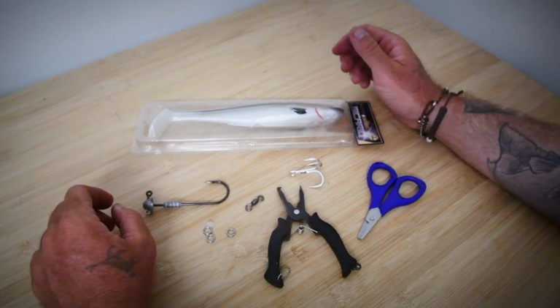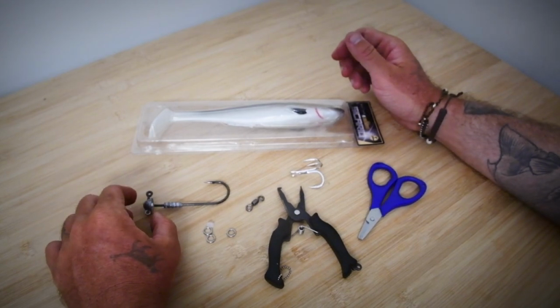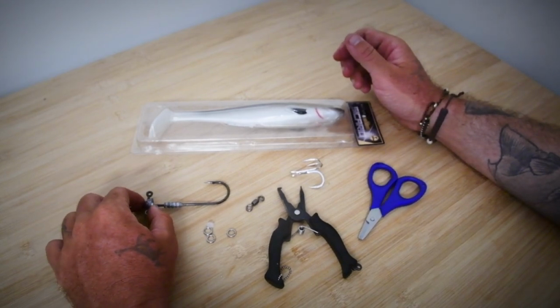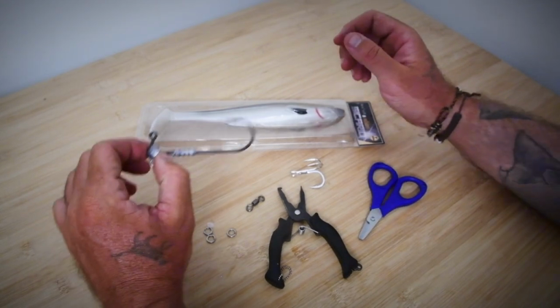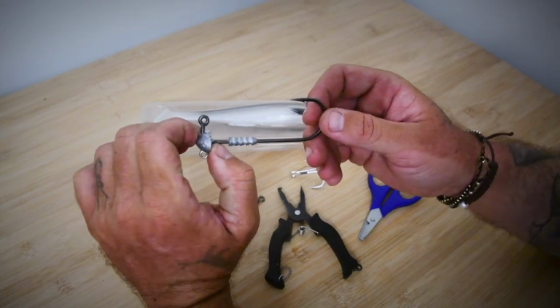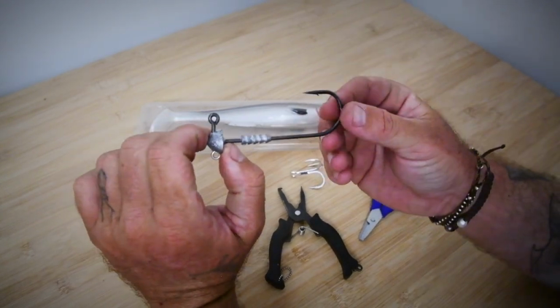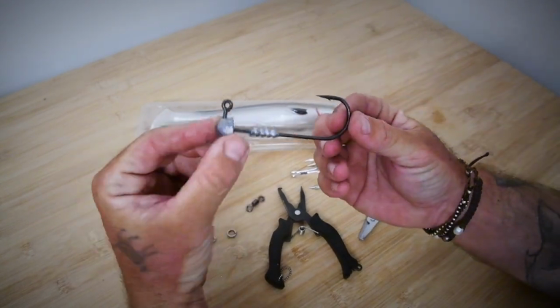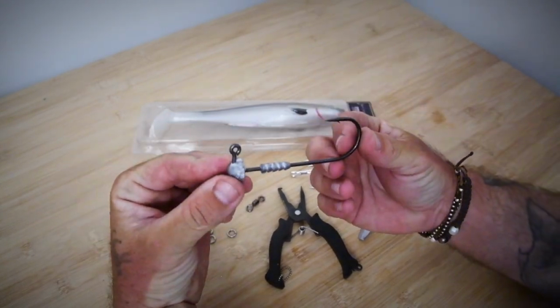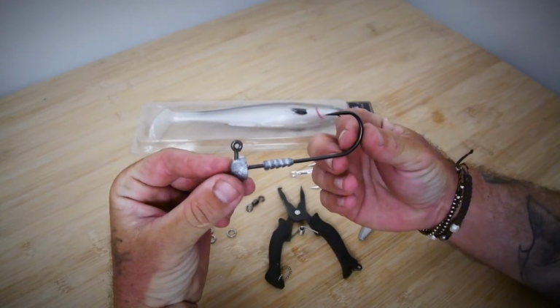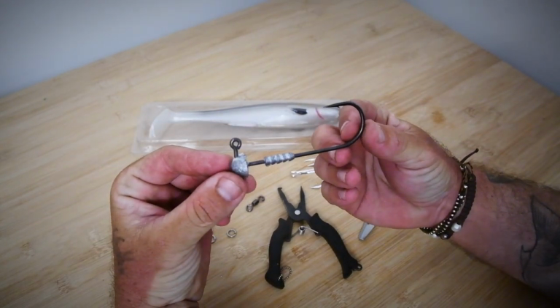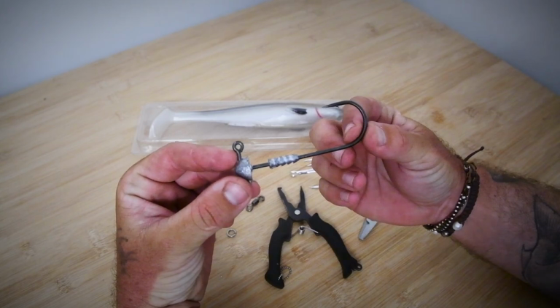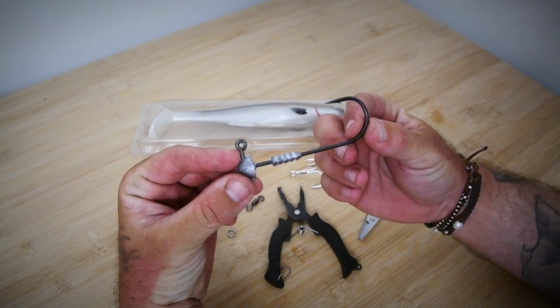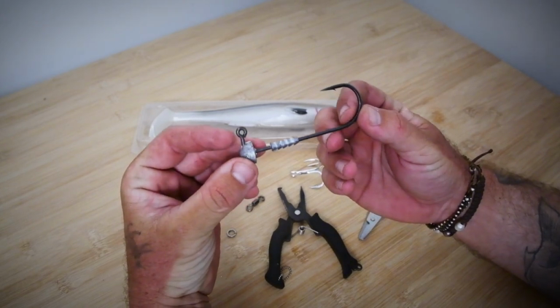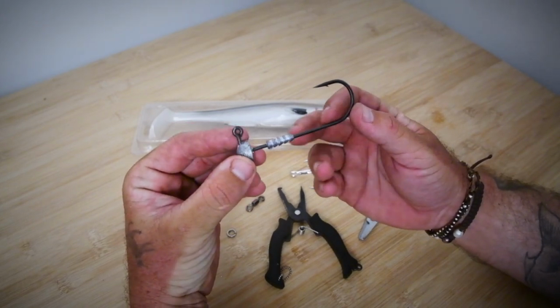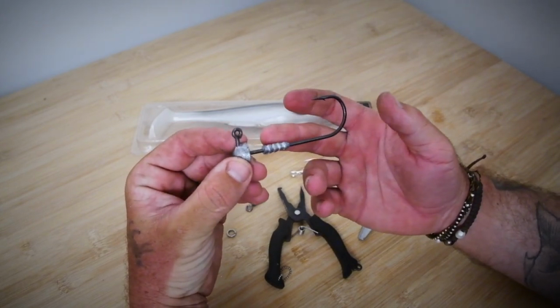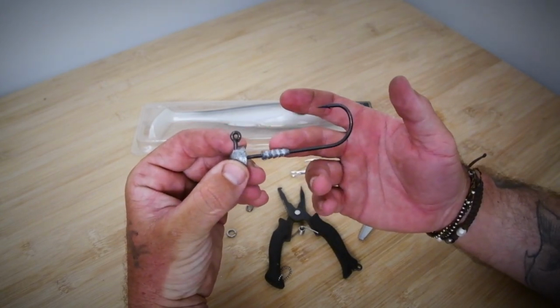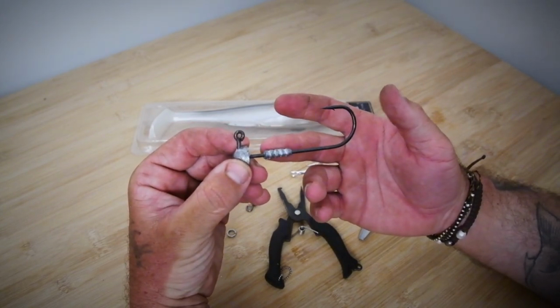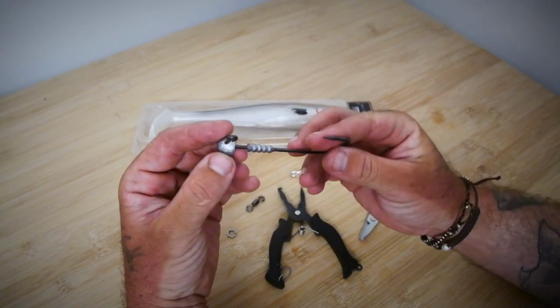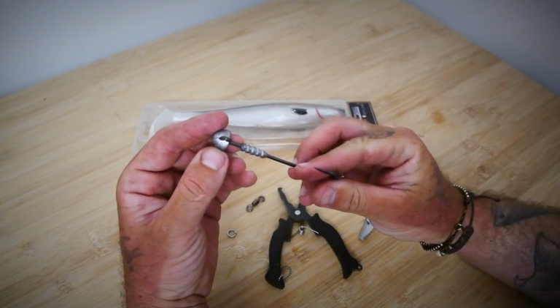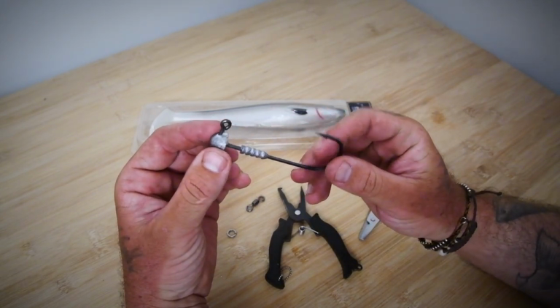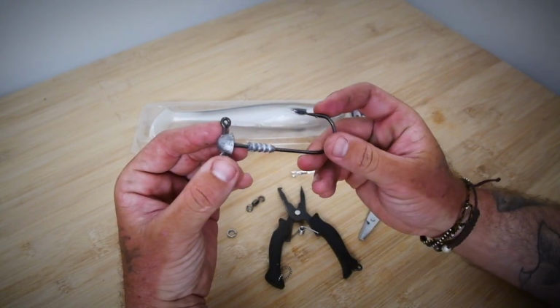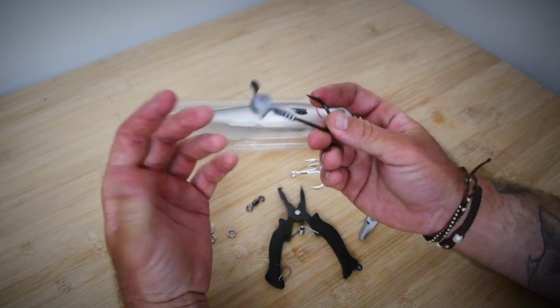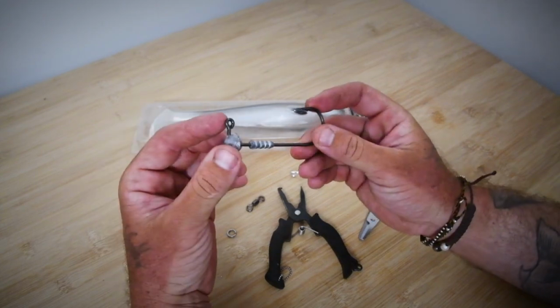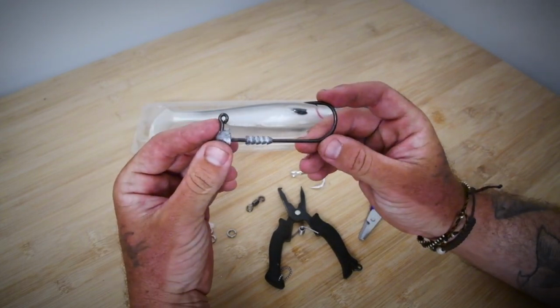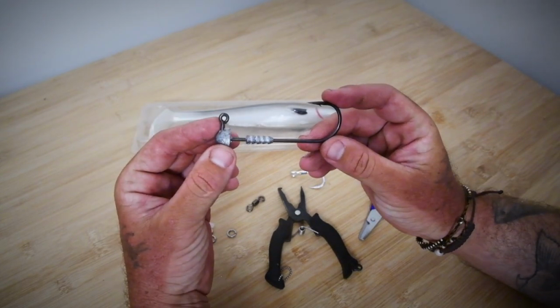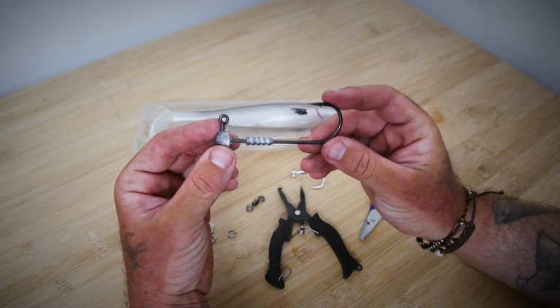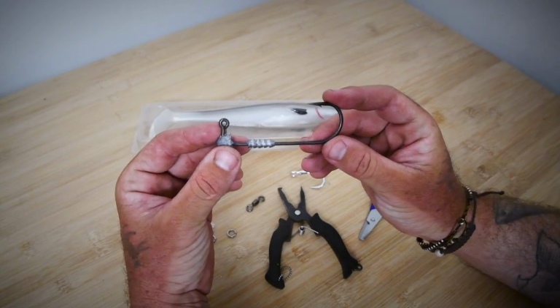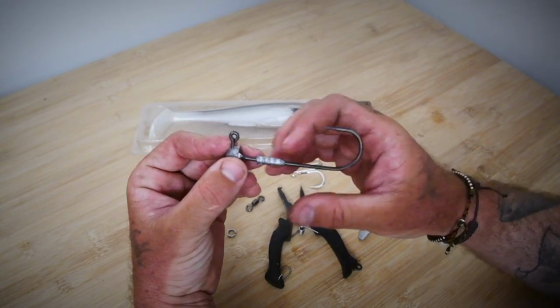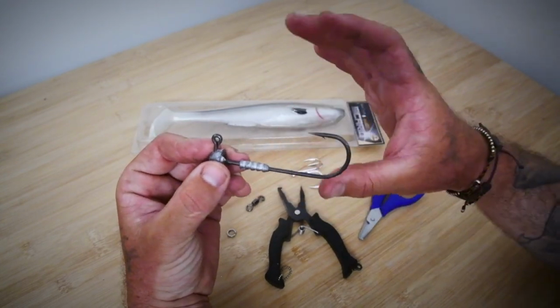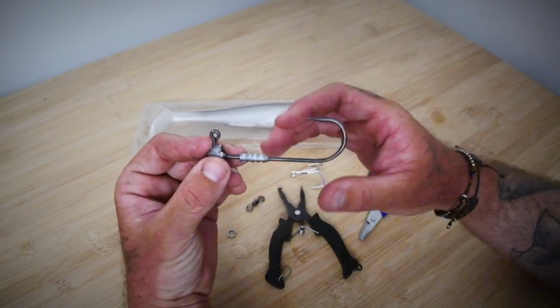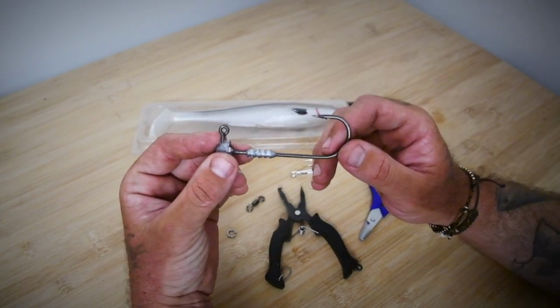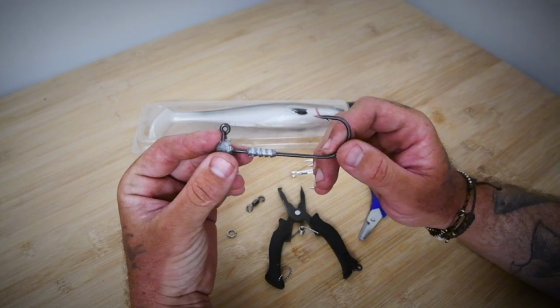First of all, we've got the jig head. My preferred jig head for the 9-inch is a 9-0 Baramba. I've found the lead keeper on these is more forgiving on the plastic. It still holds it, no worries, but it doesn't sort of distort the head as you're pushing it on.